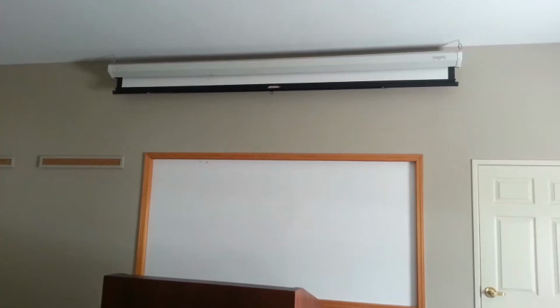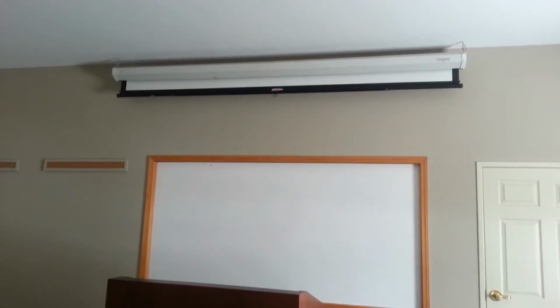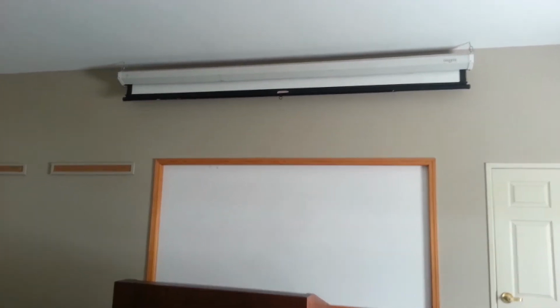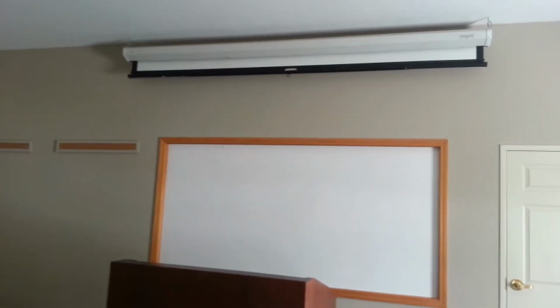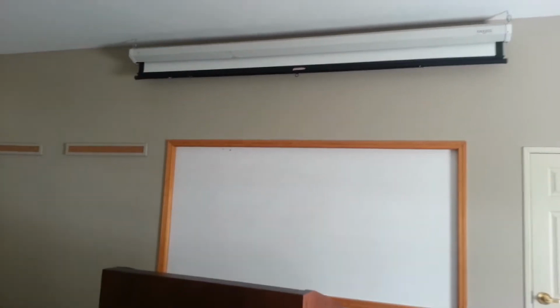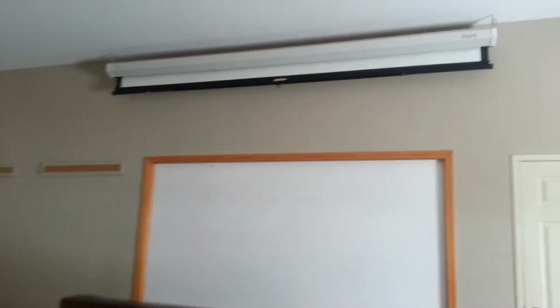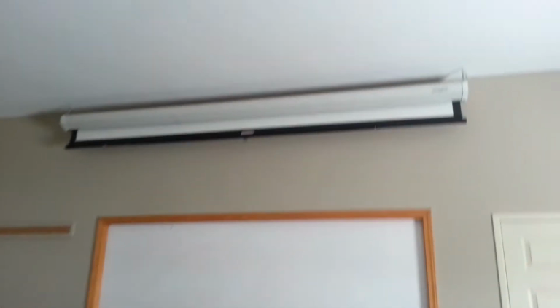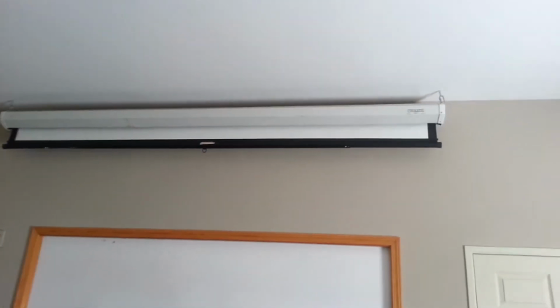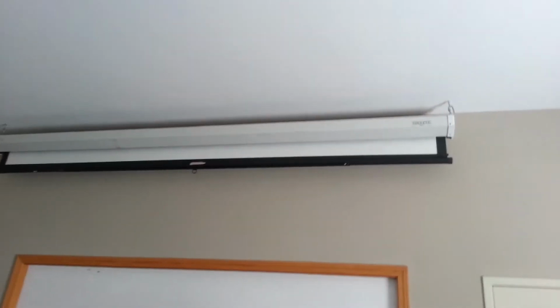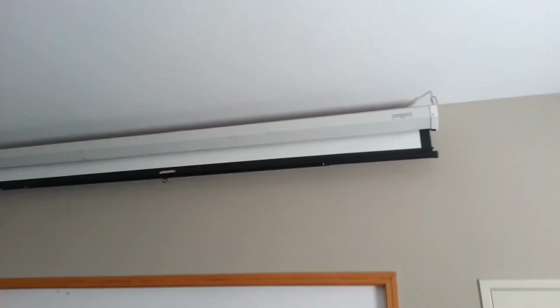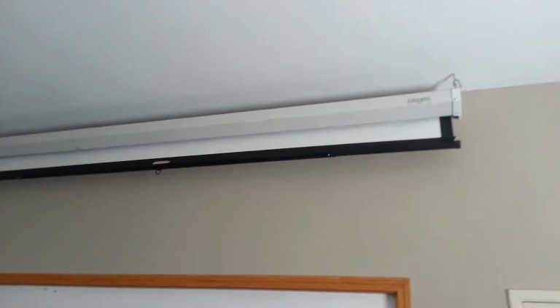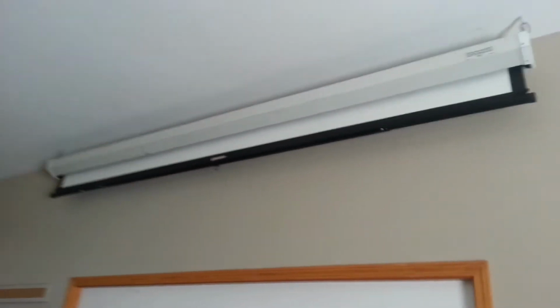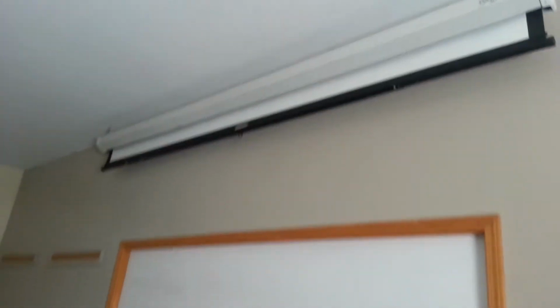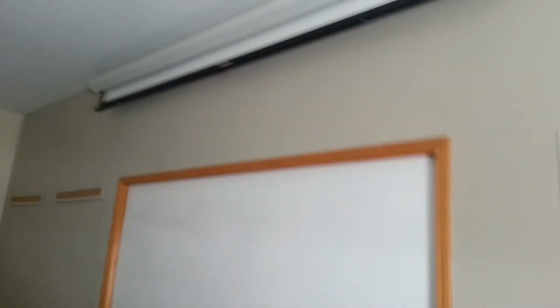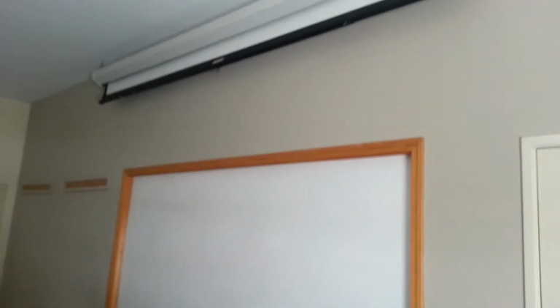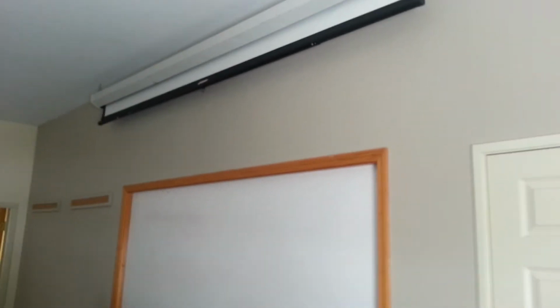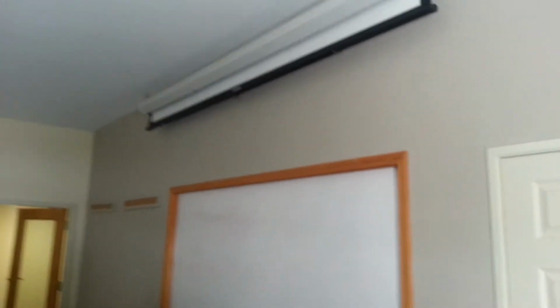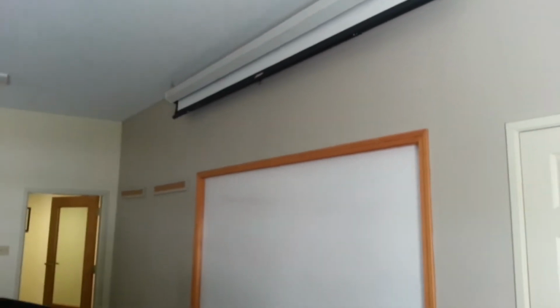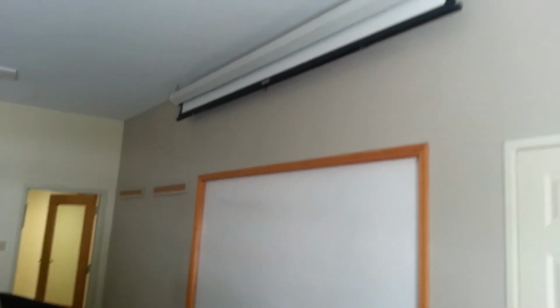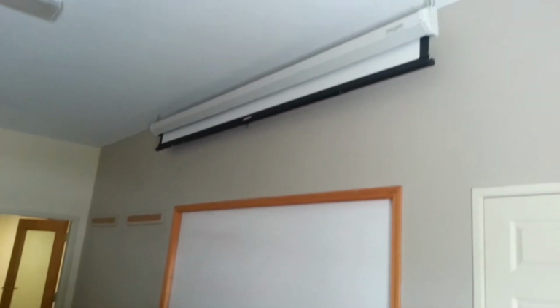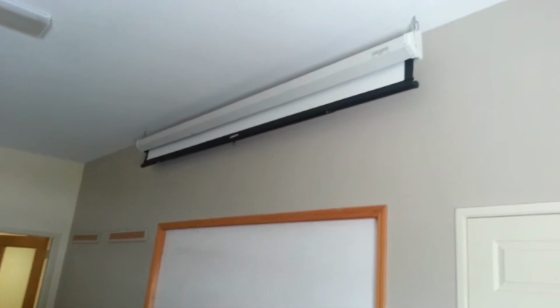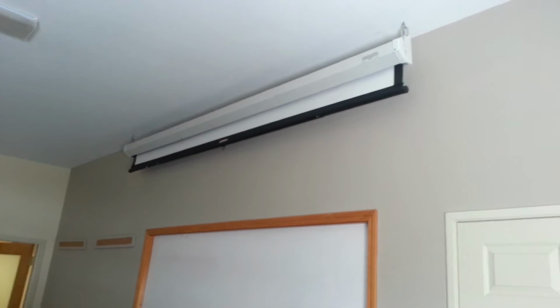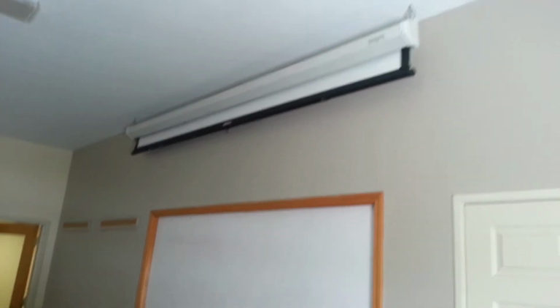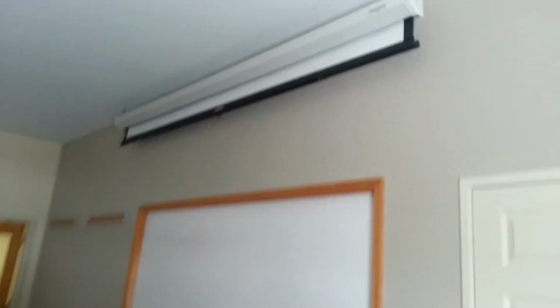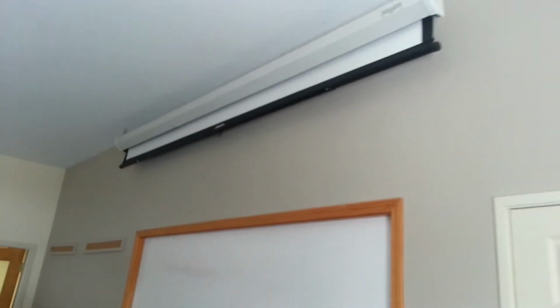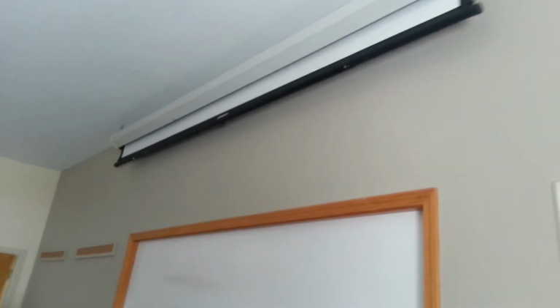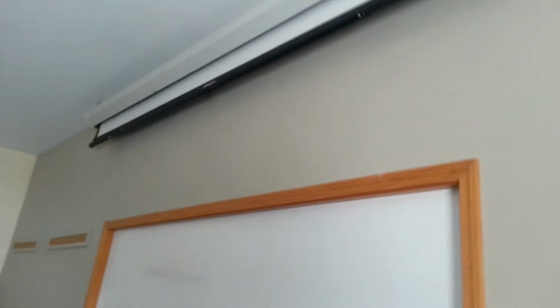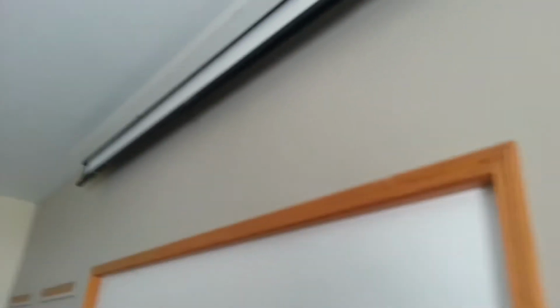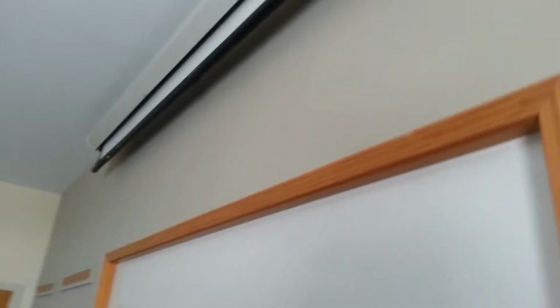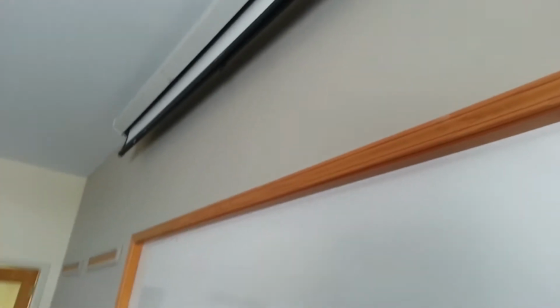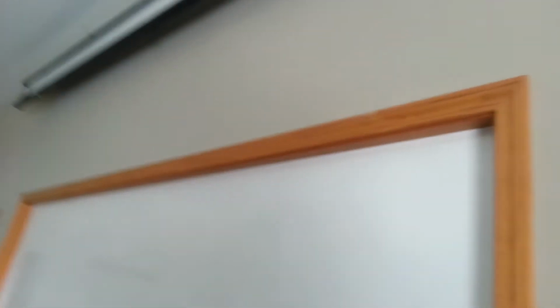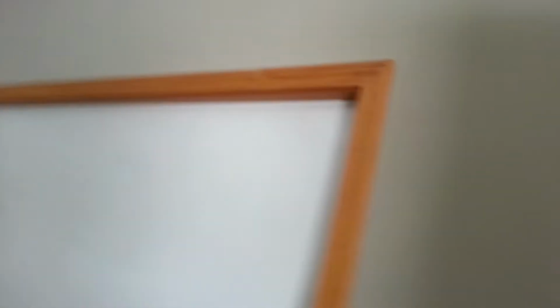I want to show everybody what Cory got done. He hung the daylight screen in the meeting room at Brook Point. Looks really nice compared to what was in there. We only had like a four foot projection screen for that.